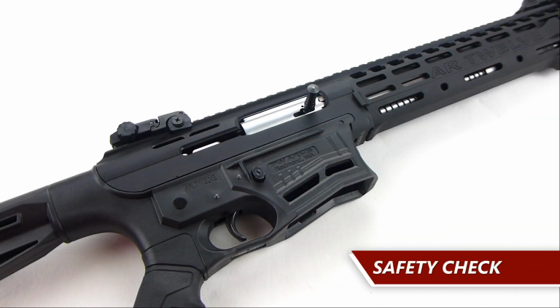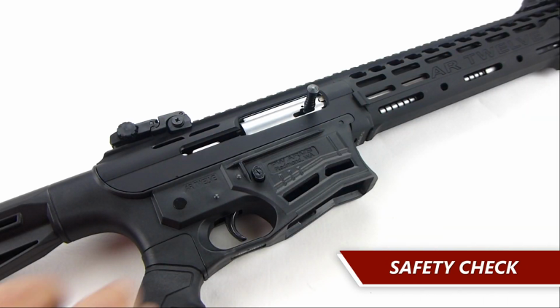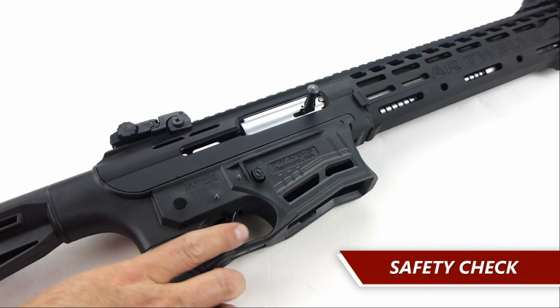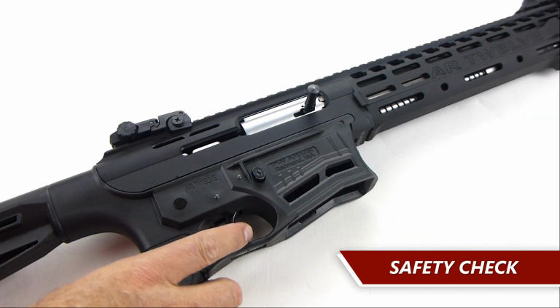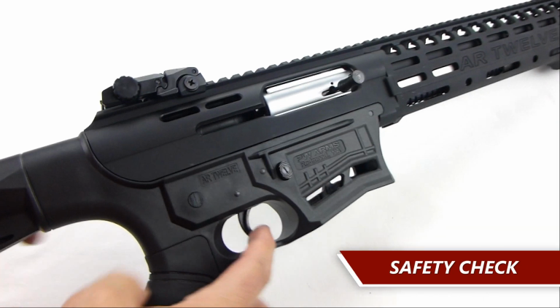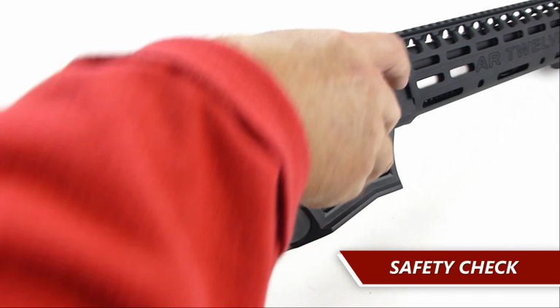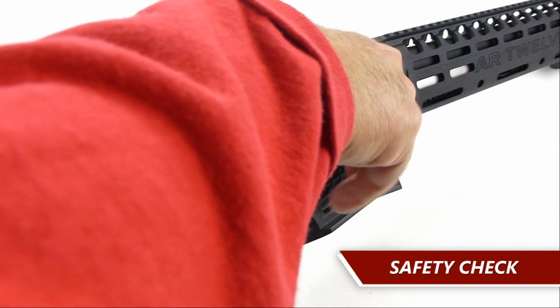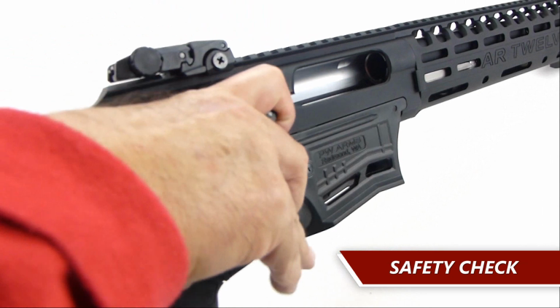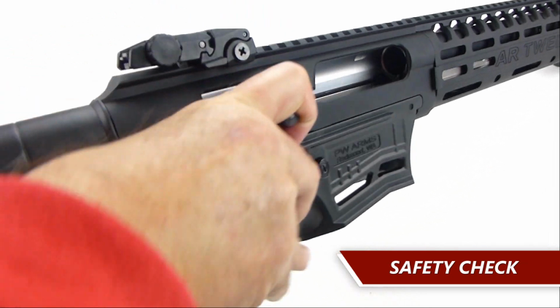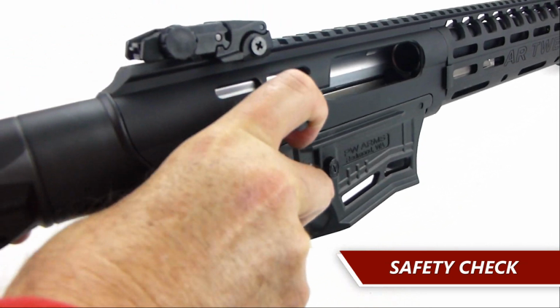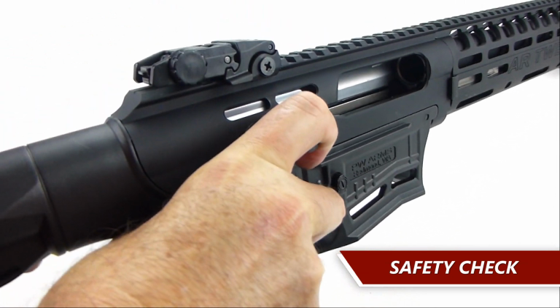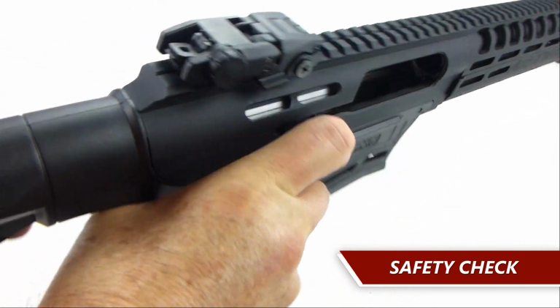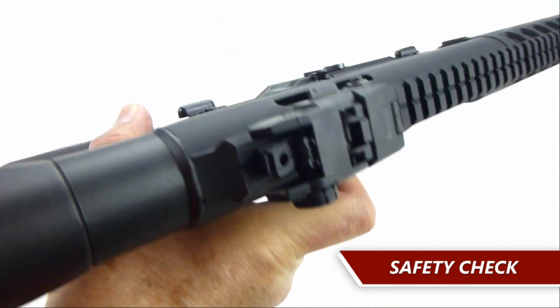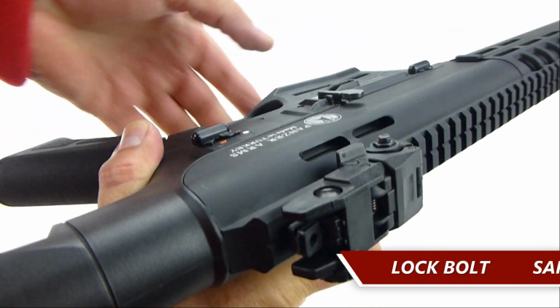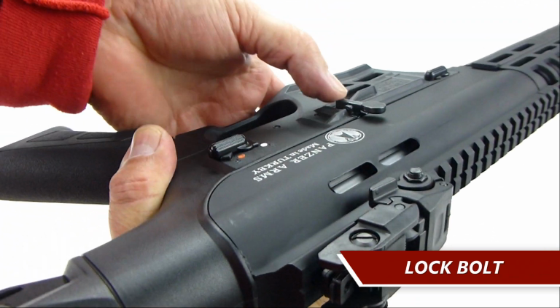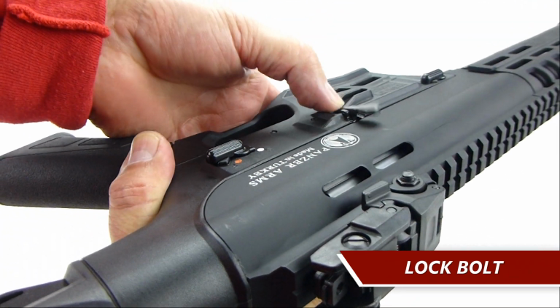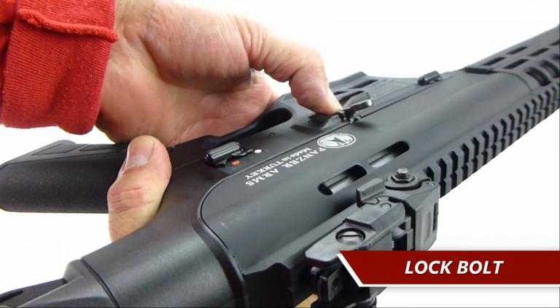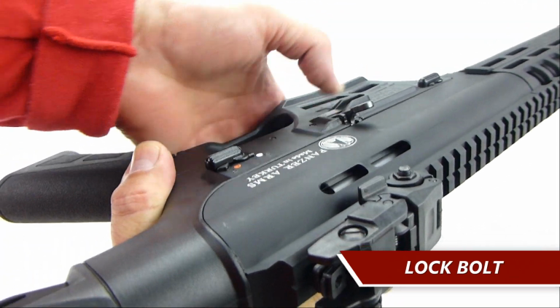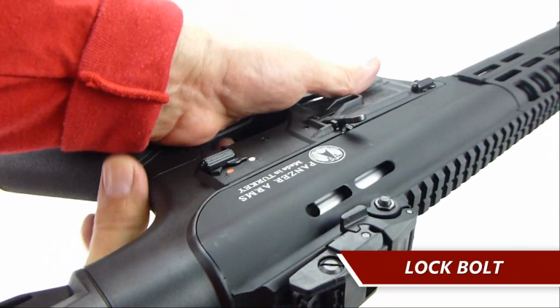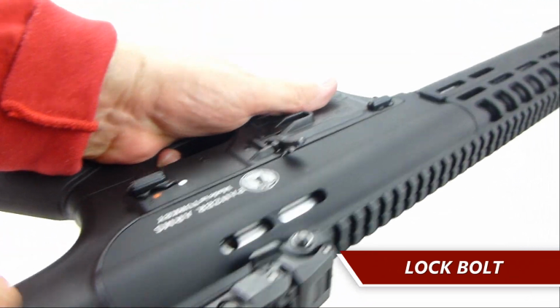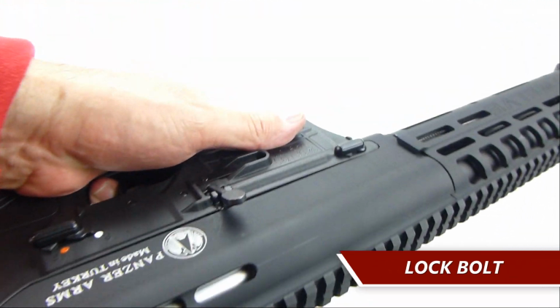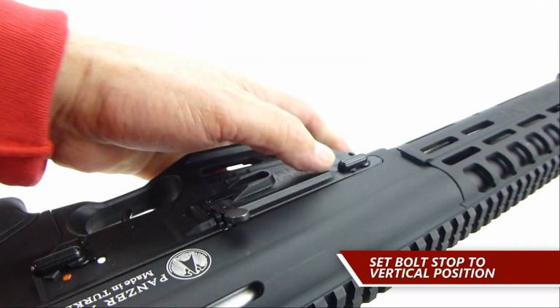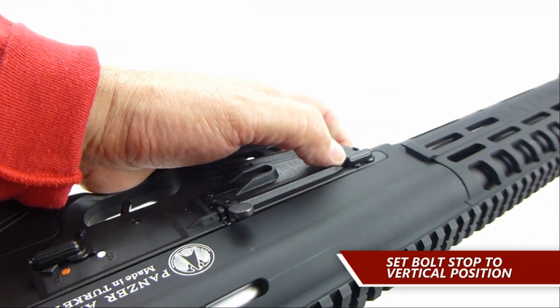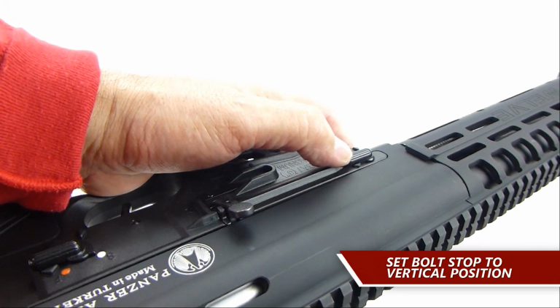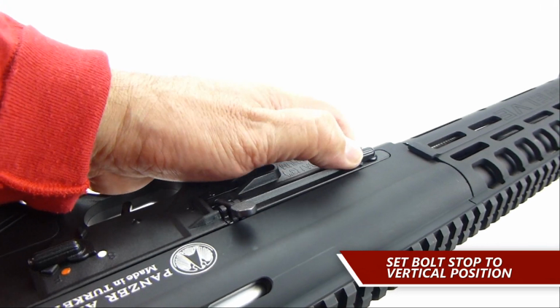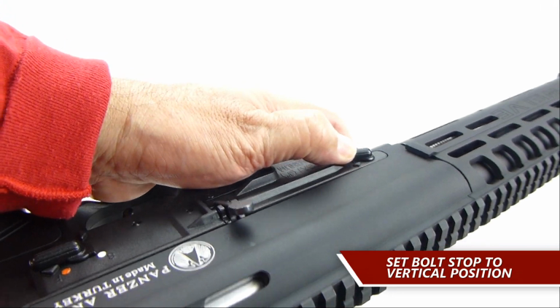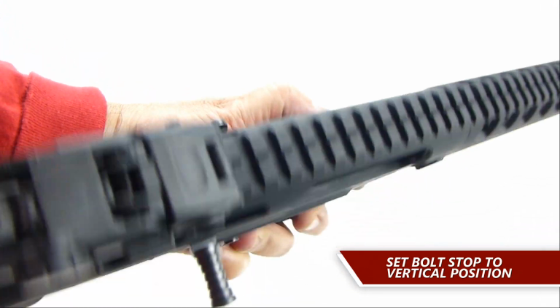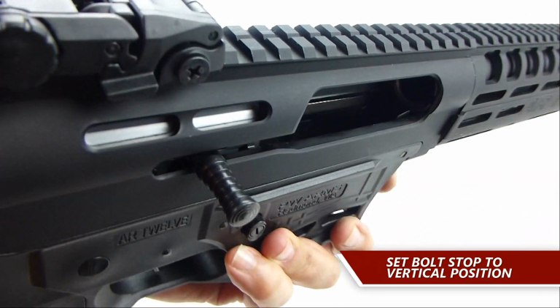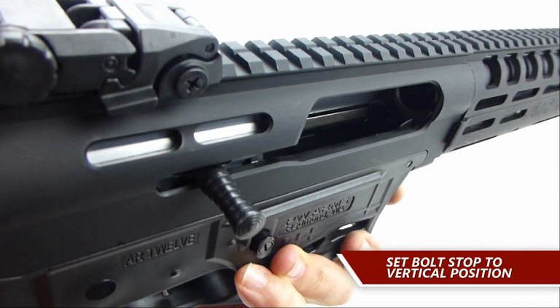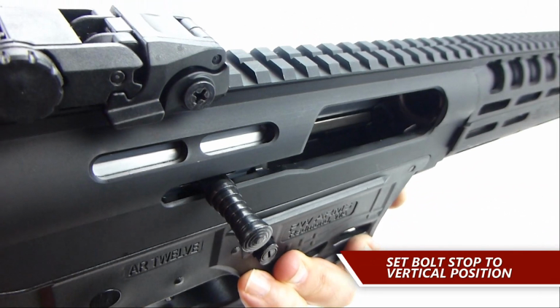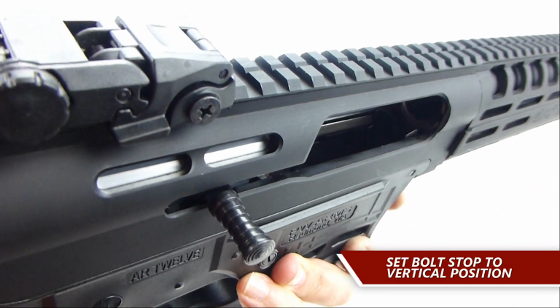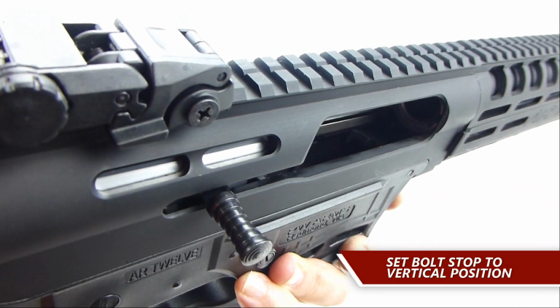First, do a safety check to ensure the gun is empty. Block the bolt. Move the bolt stop lever to the vertical position to move the bolt stop down.